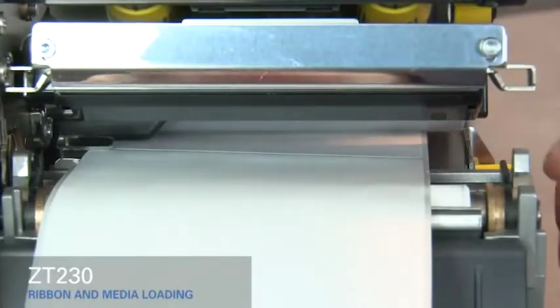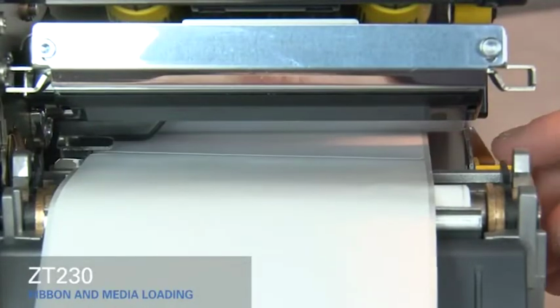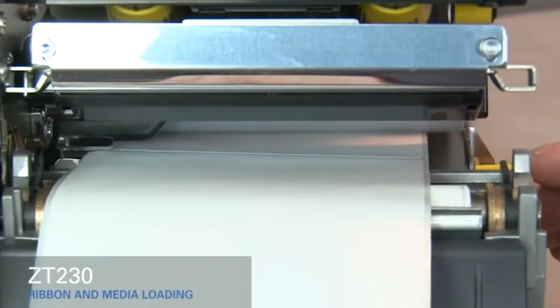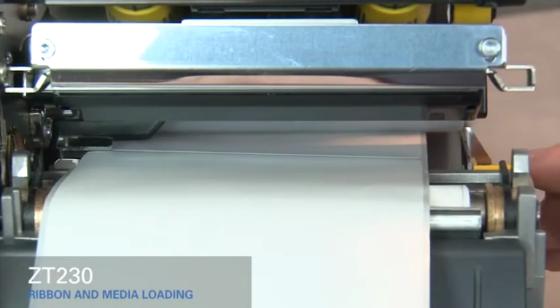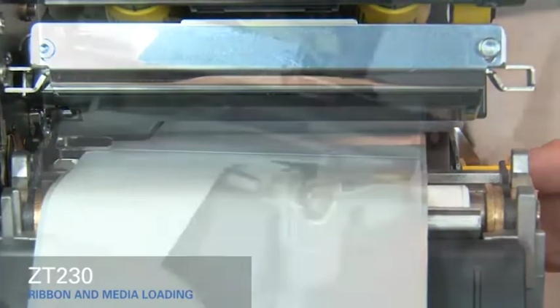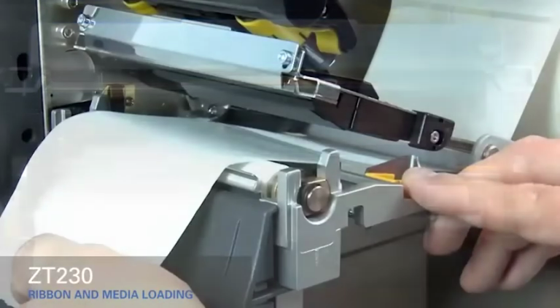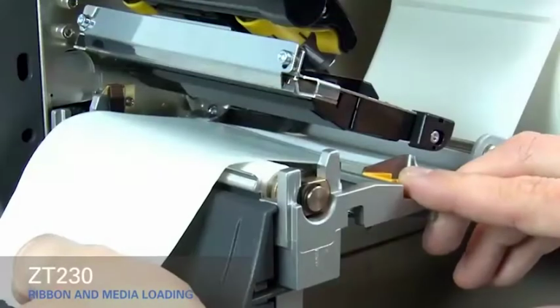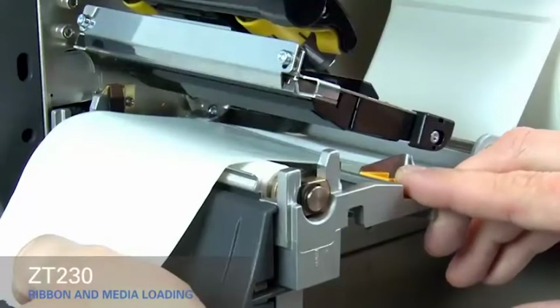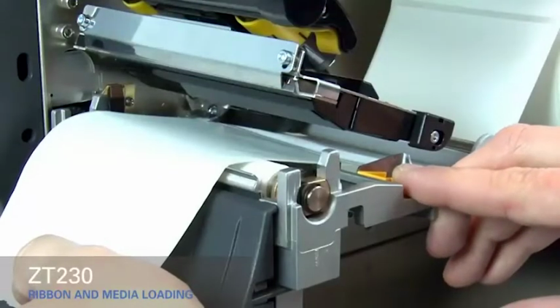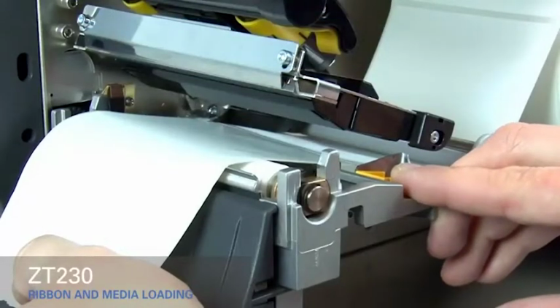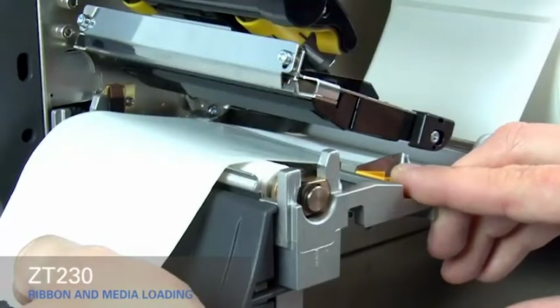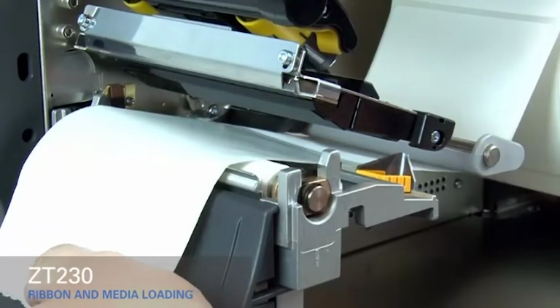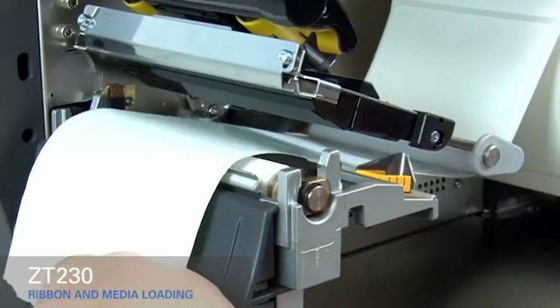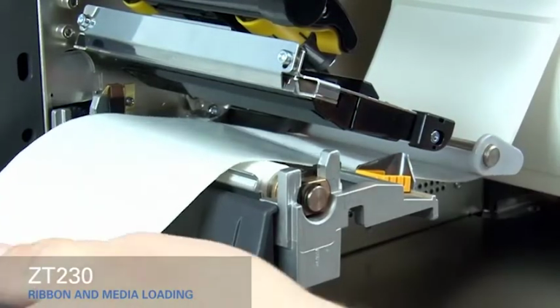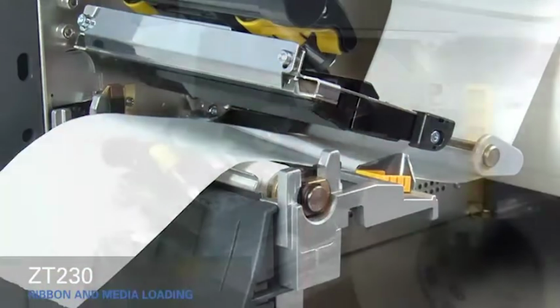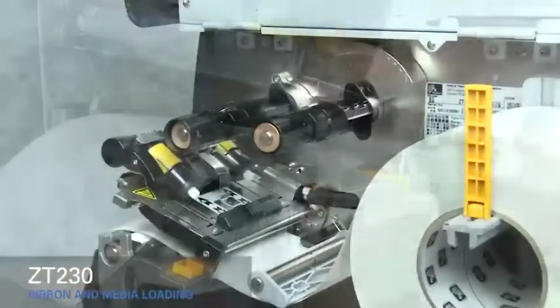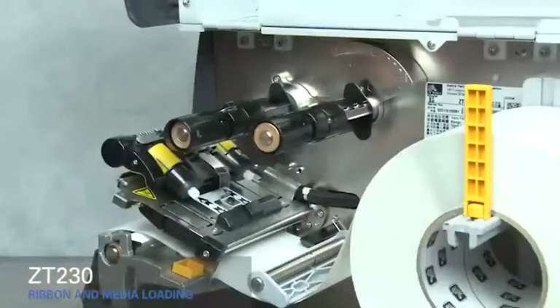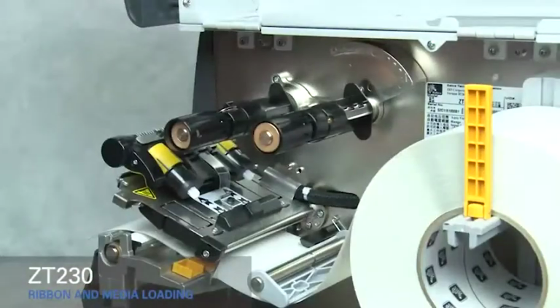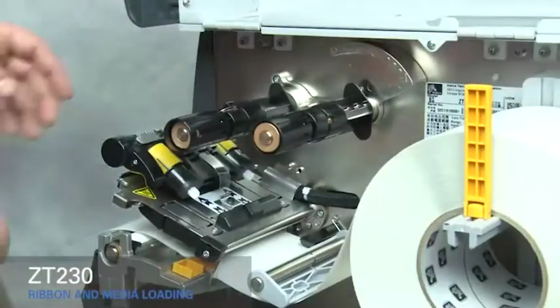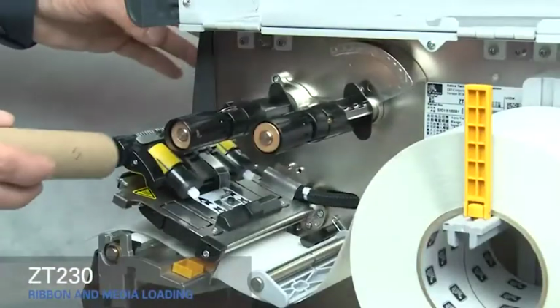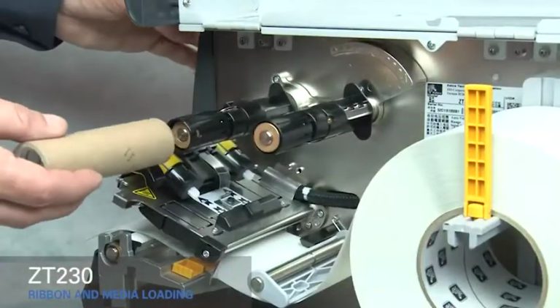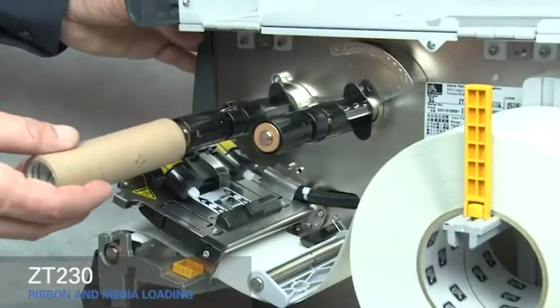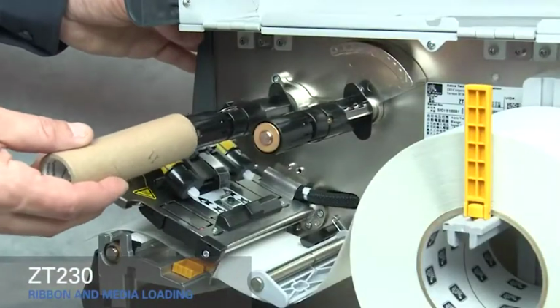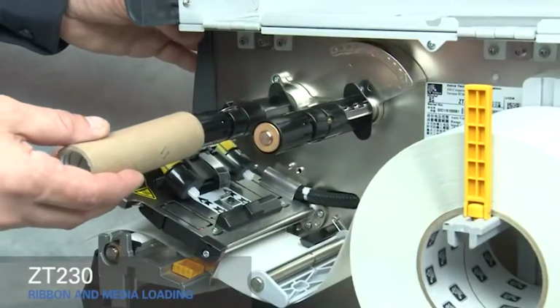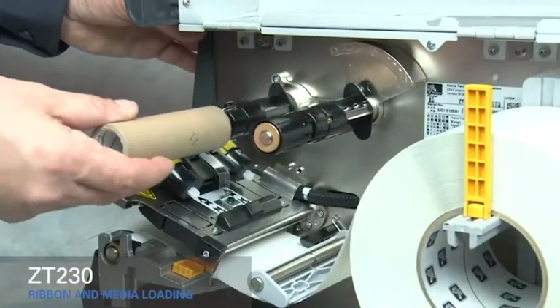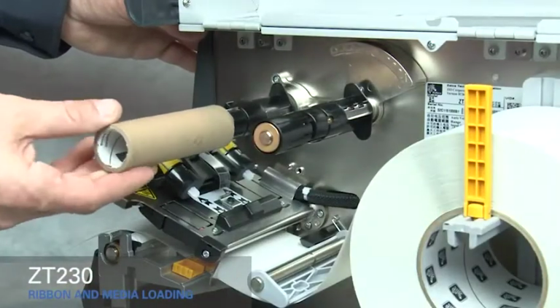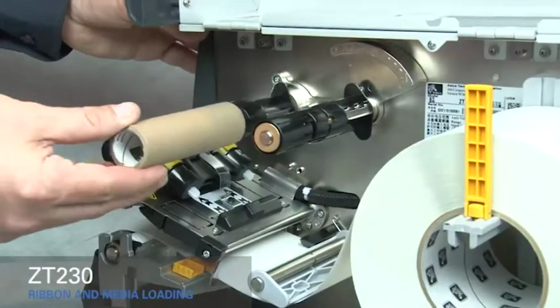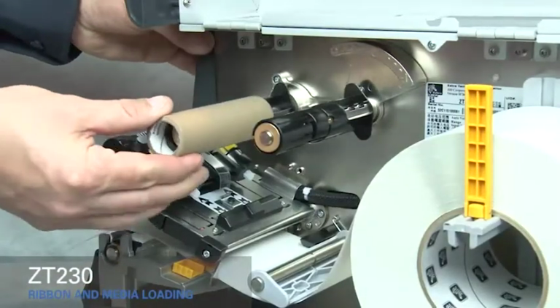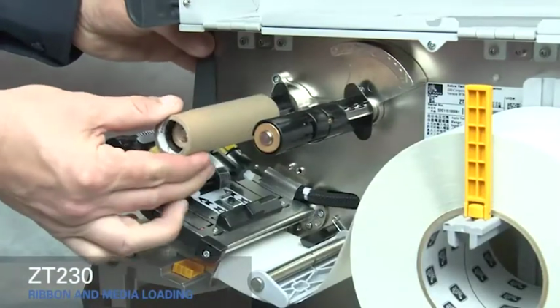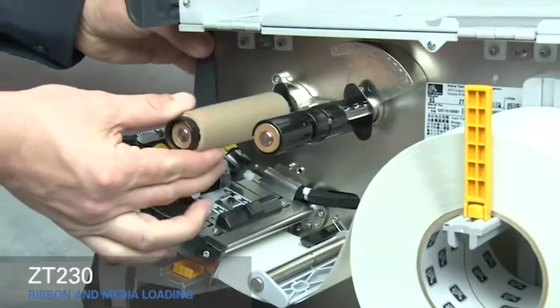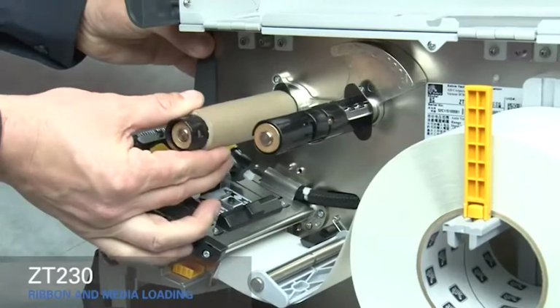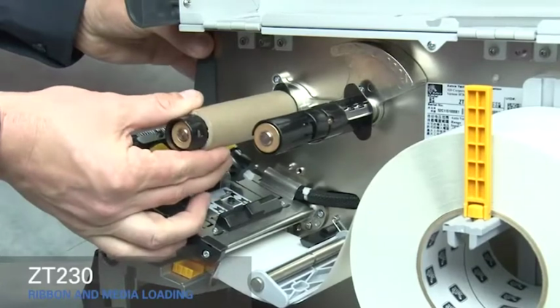Slide the gold outer media guide in until it touches the edge of the media. Place an empty ribbon core on the ribbon take-up spindle and push the core back as far as it will go.